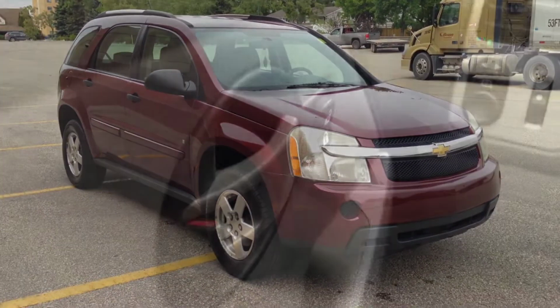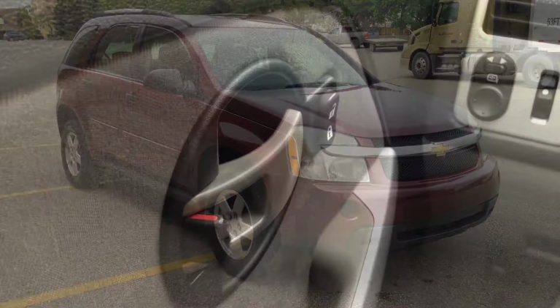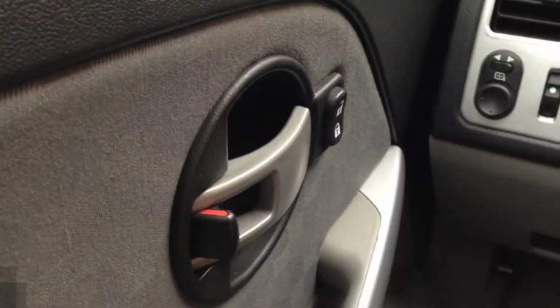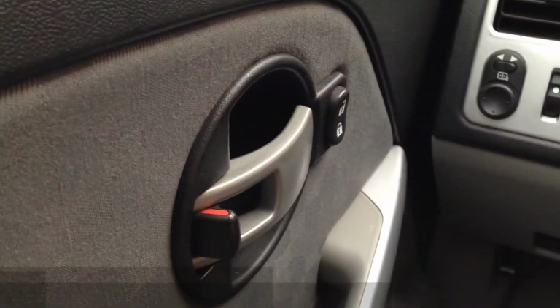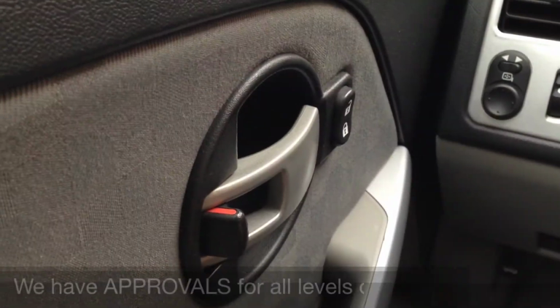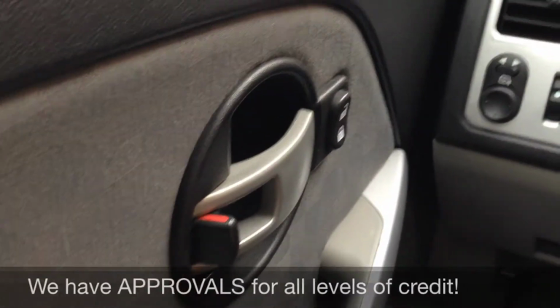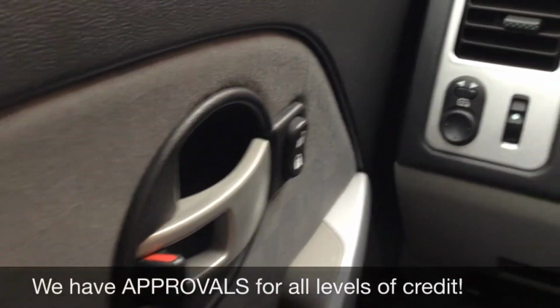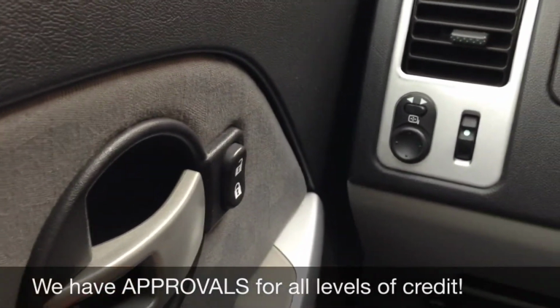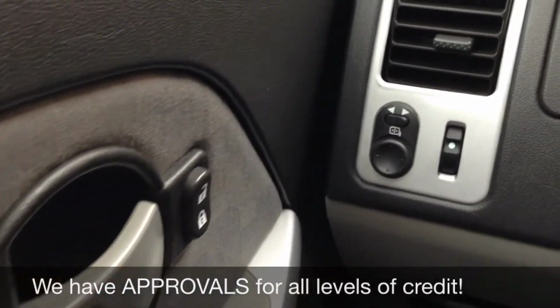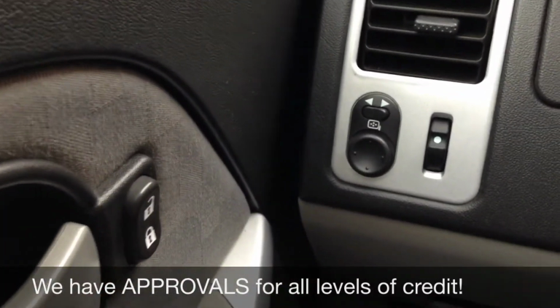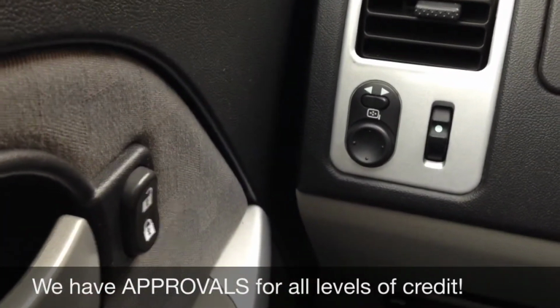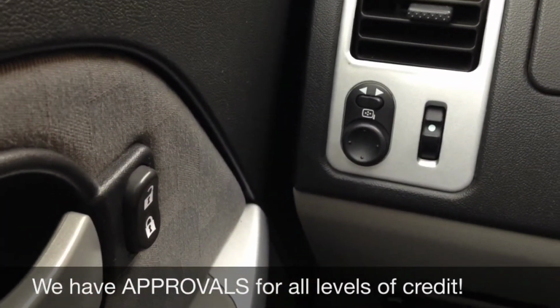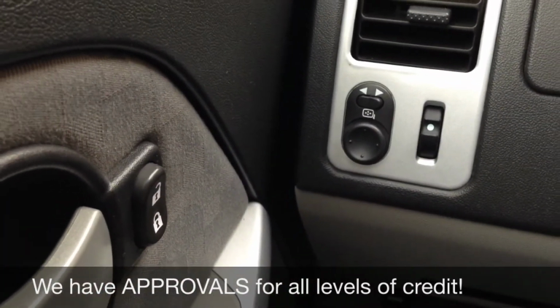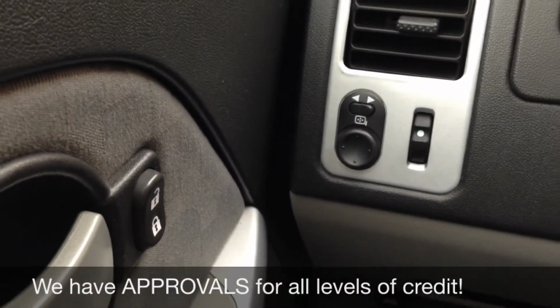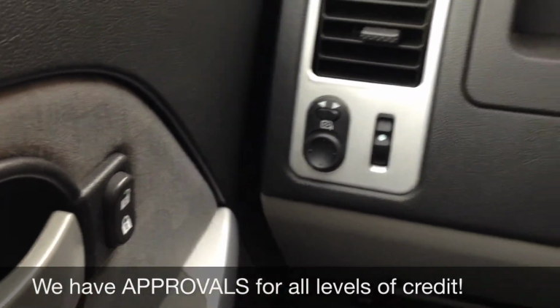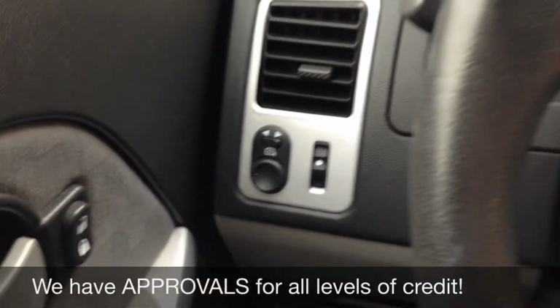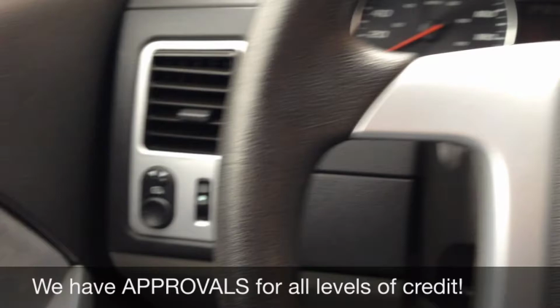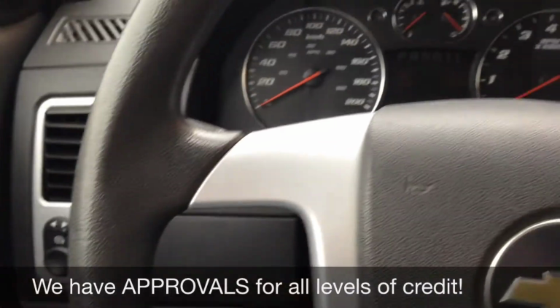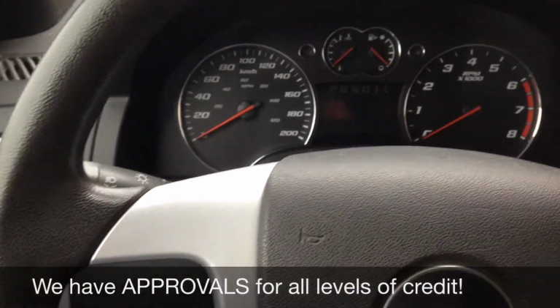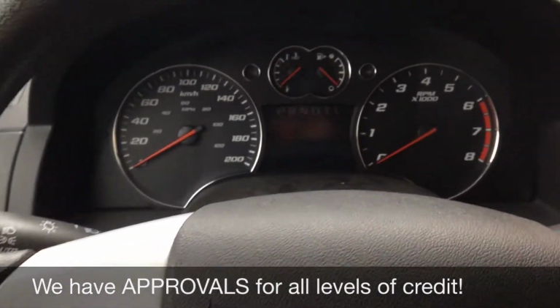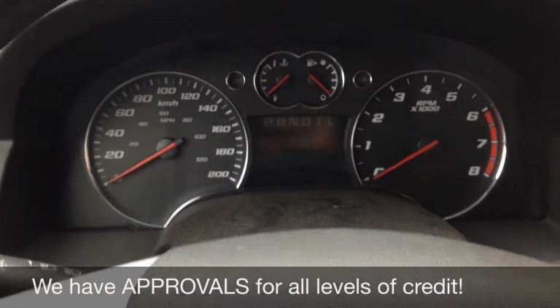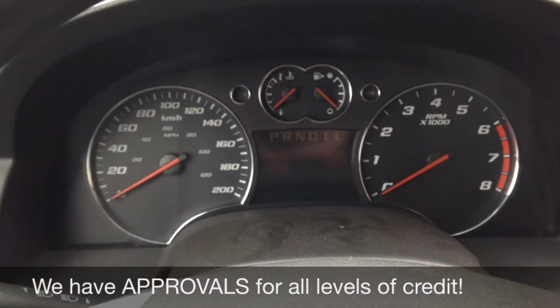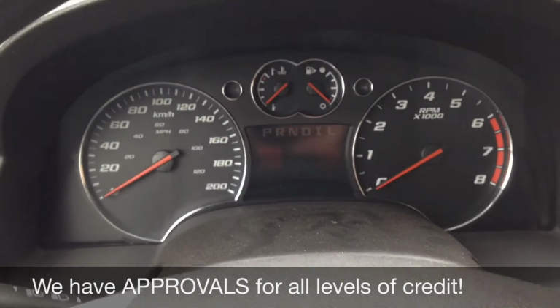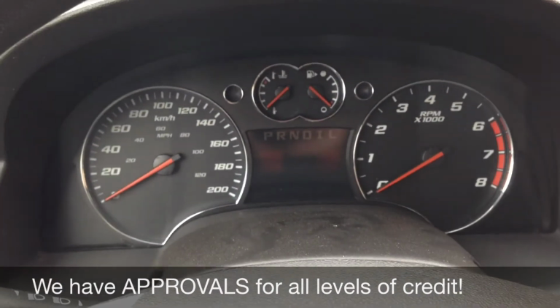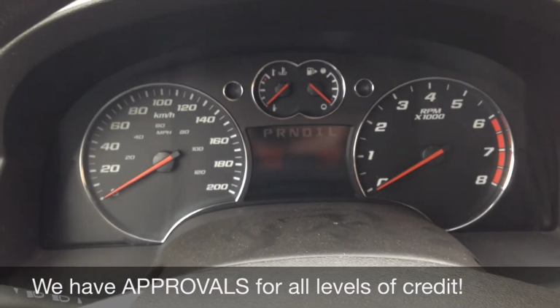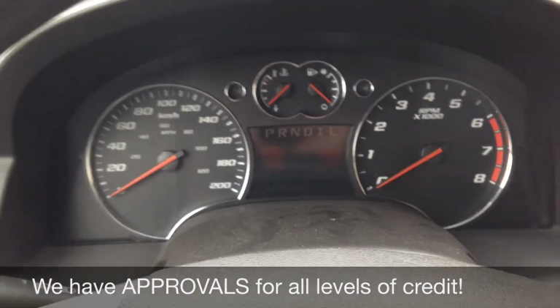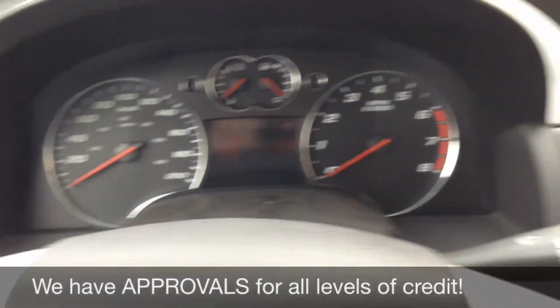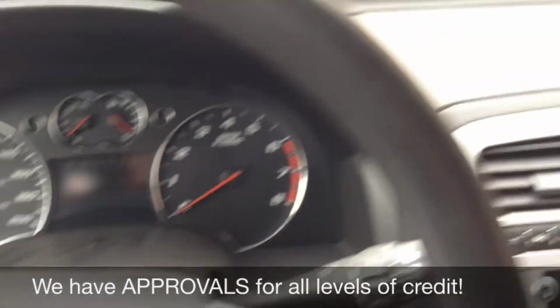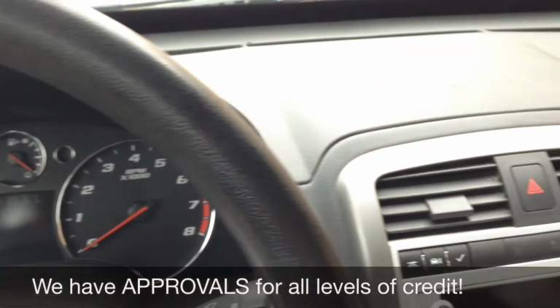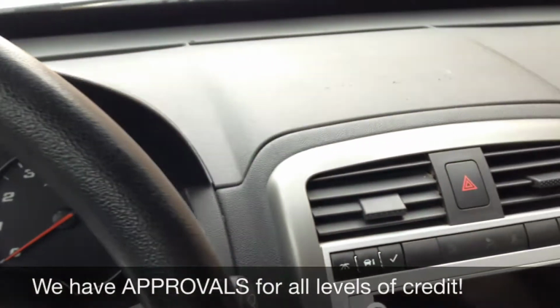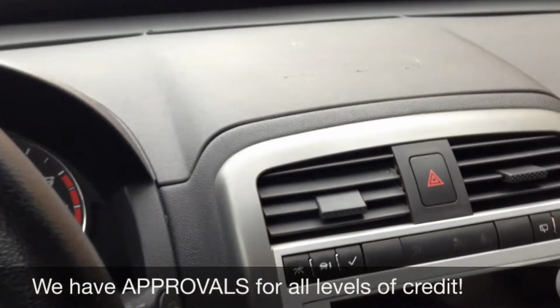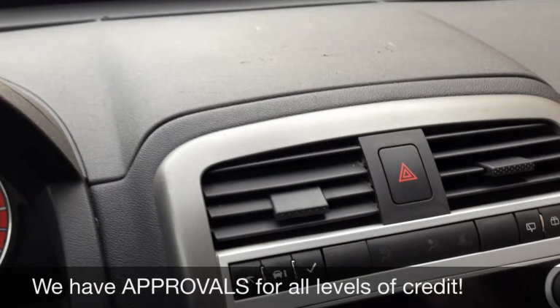We'll start off with your power locks, and right there you have your power side mirrors. Taking you over to the dash — quick look there, nice dash. Now on to the center console.